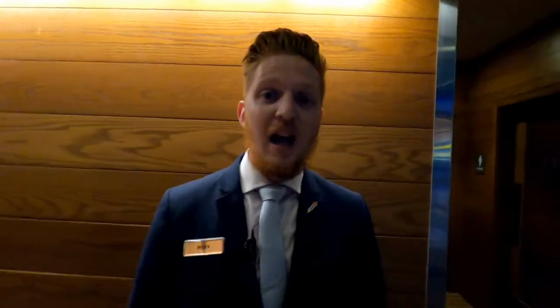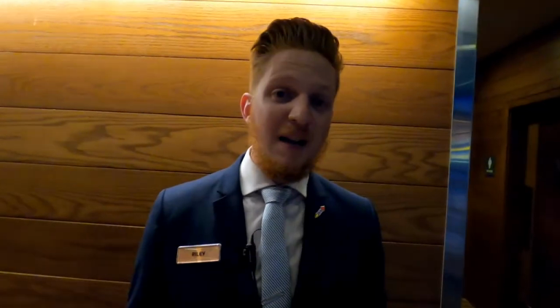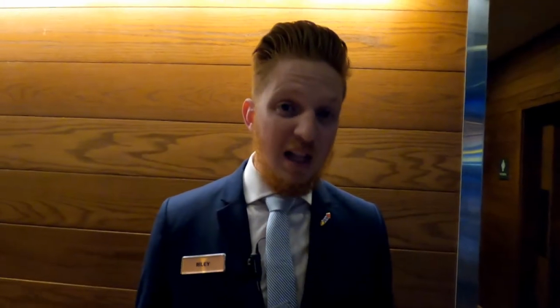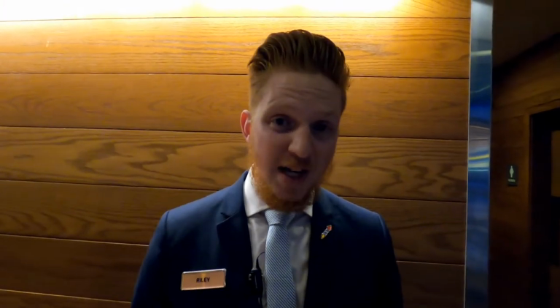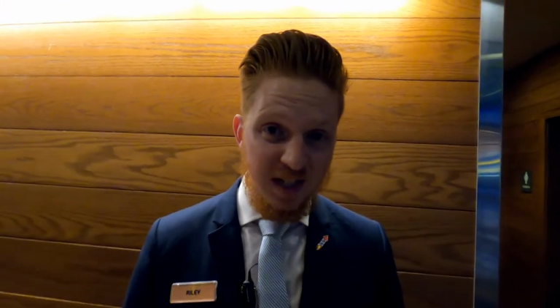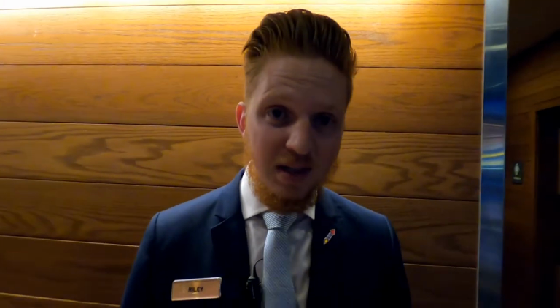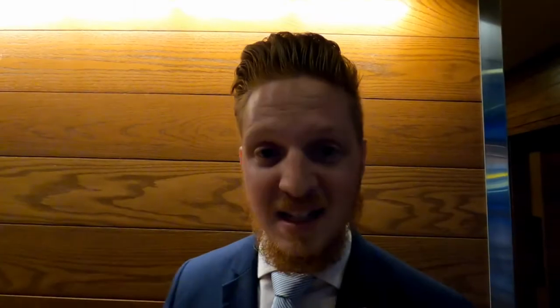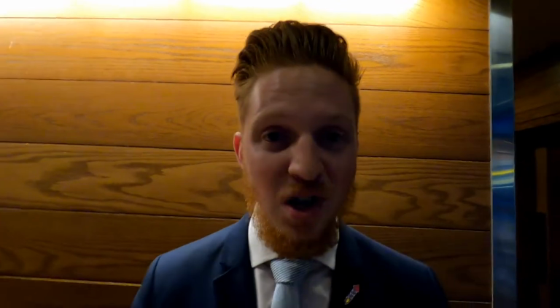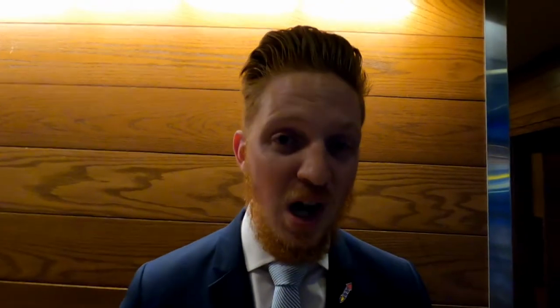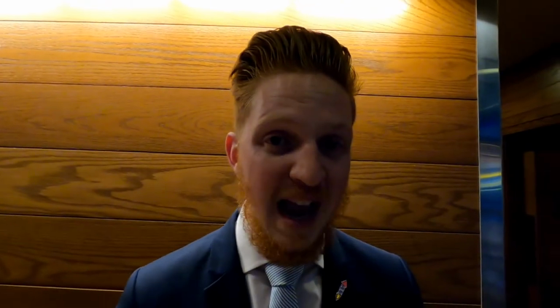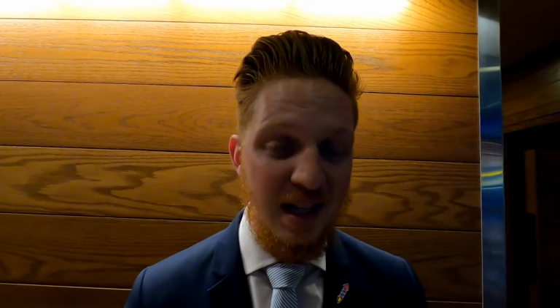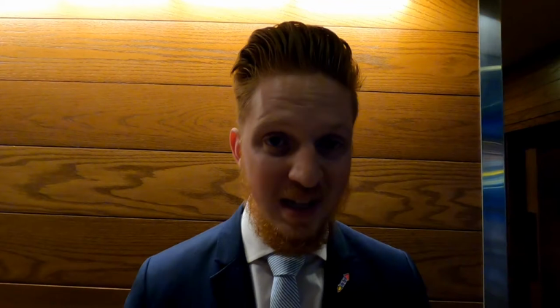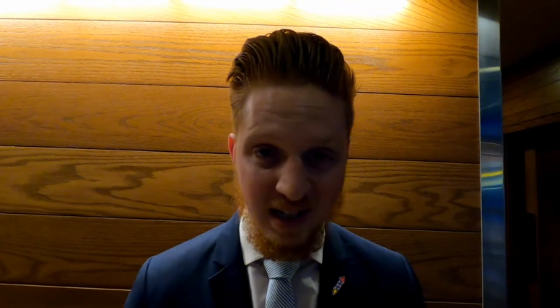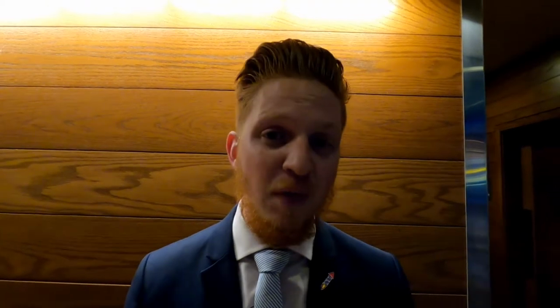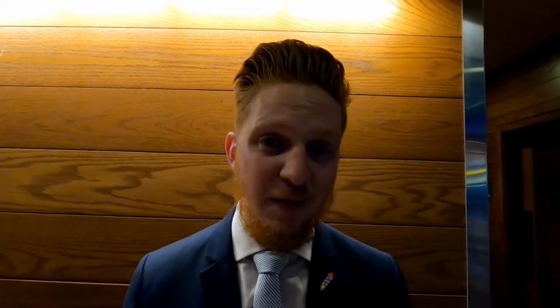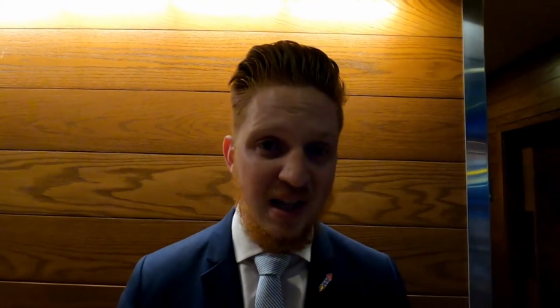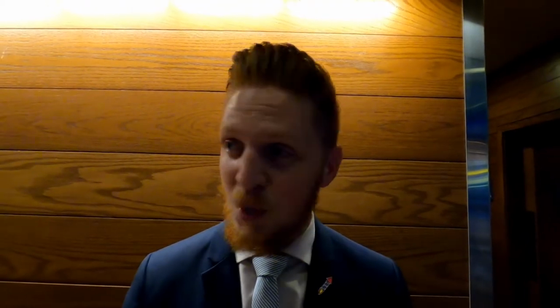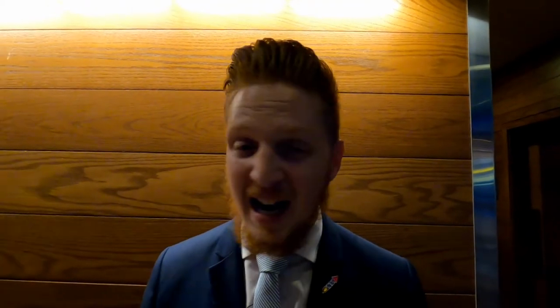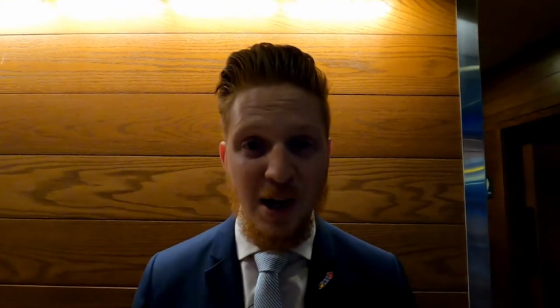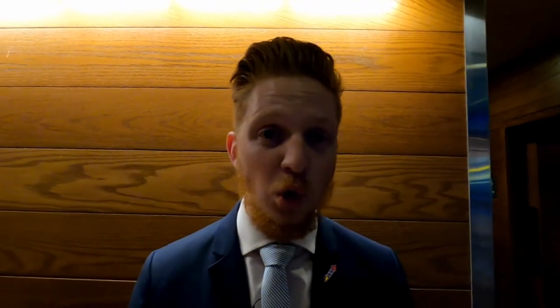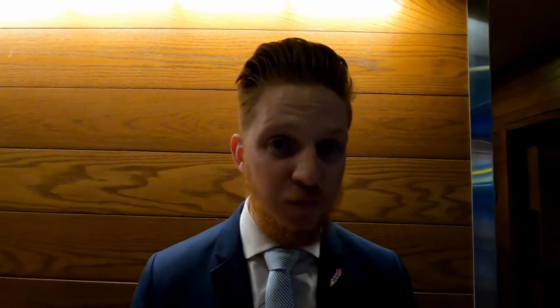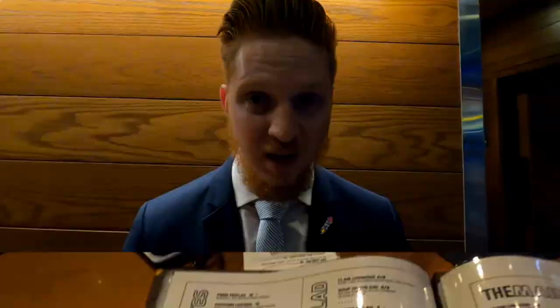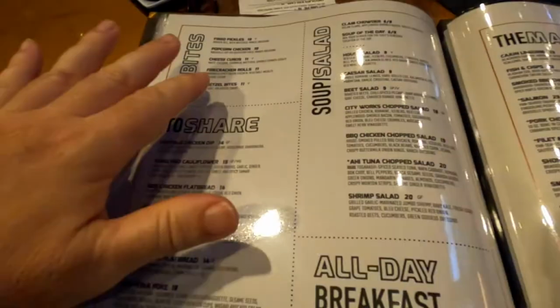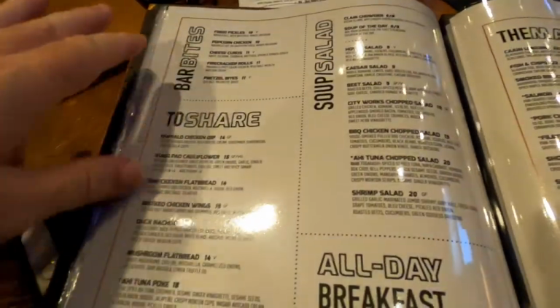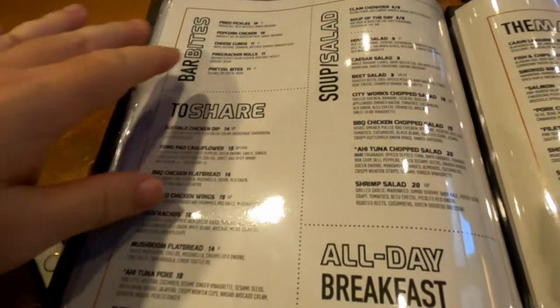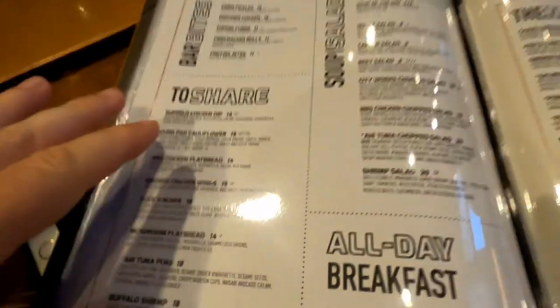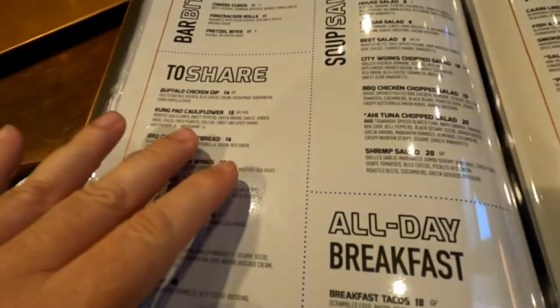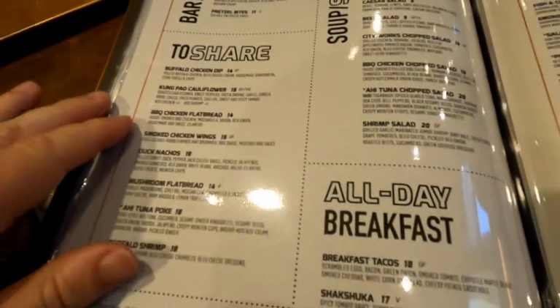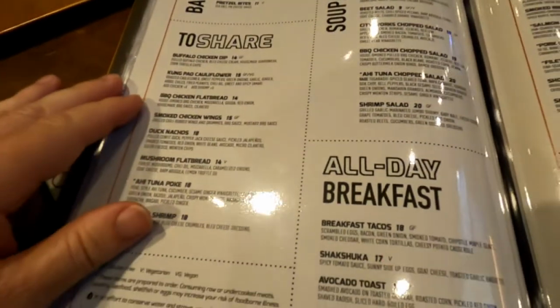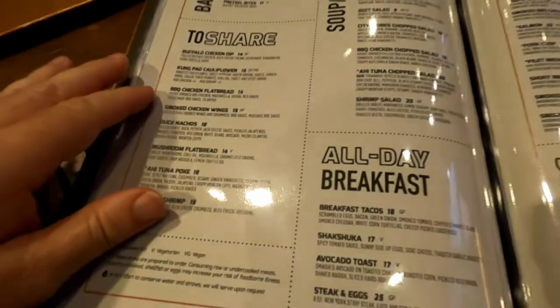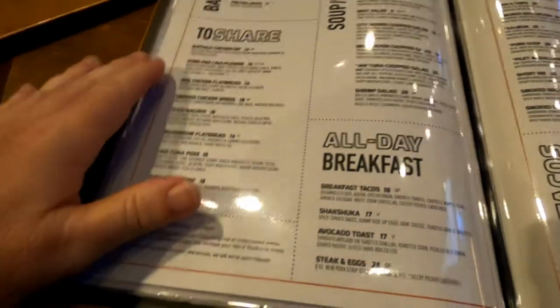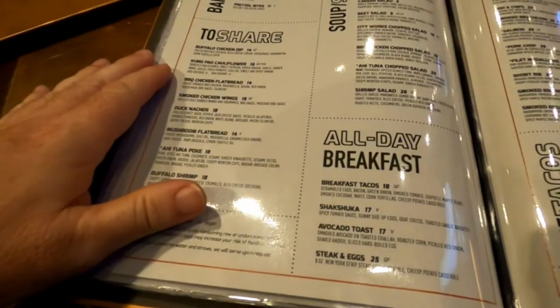My name is Riley. I'm one of the managers for City Works. City Works is a restaurant we started off in Minneapolis in 2016. We have over 90 different beers on tap — 29 of them are actually local to Florida. The prices are what we kind of expect here at Disney Springs.